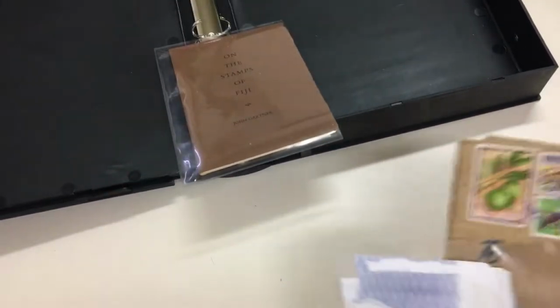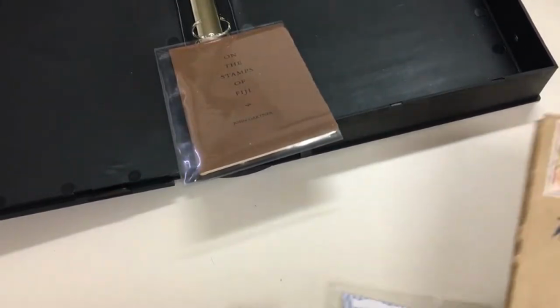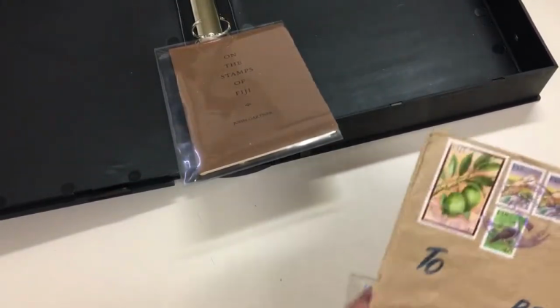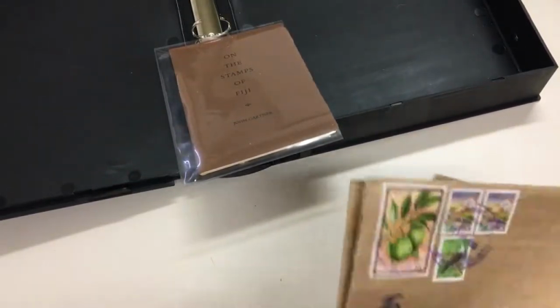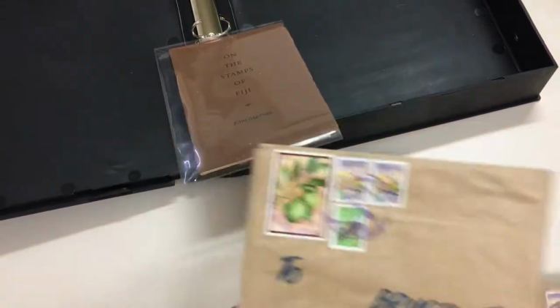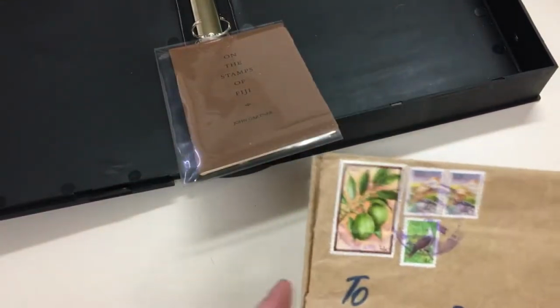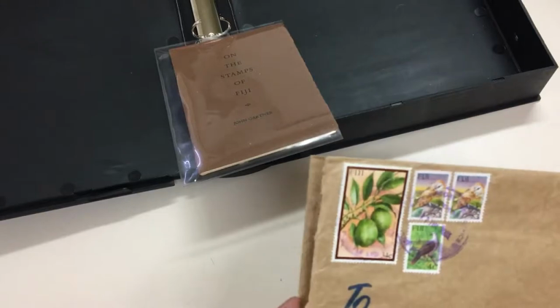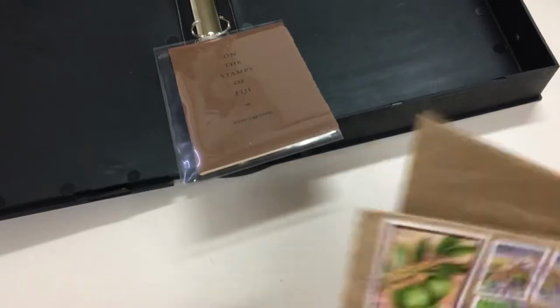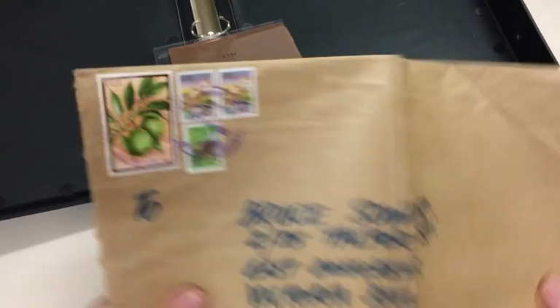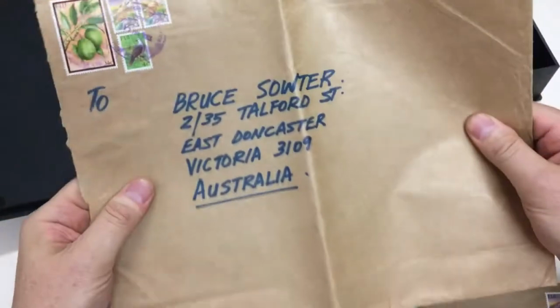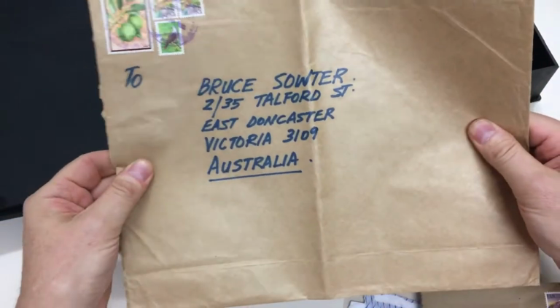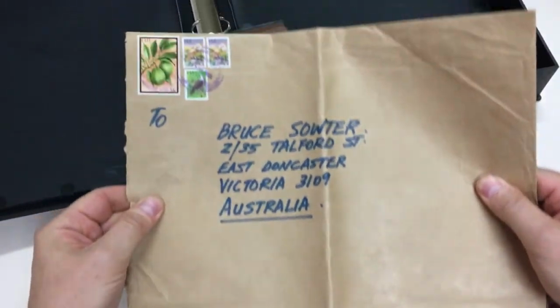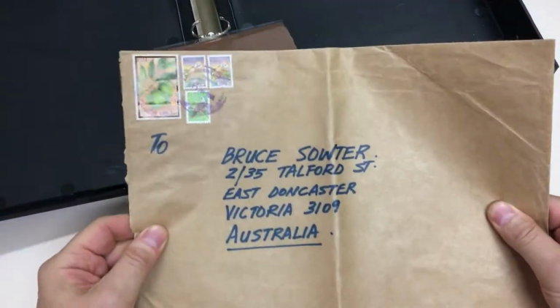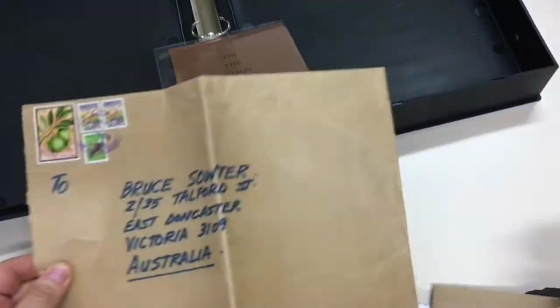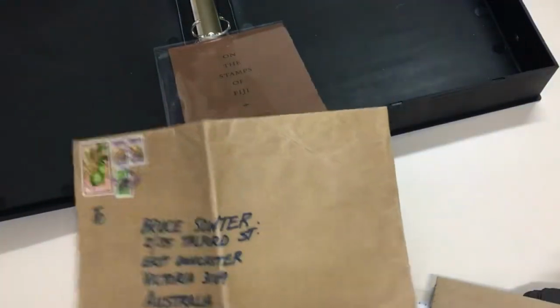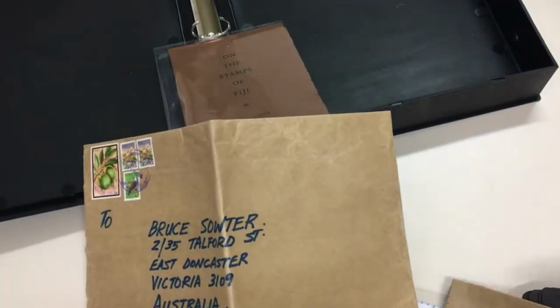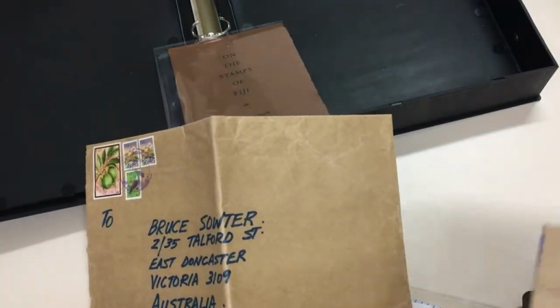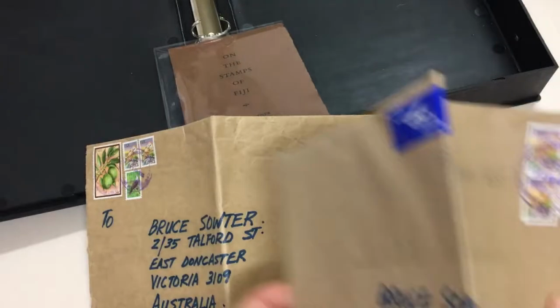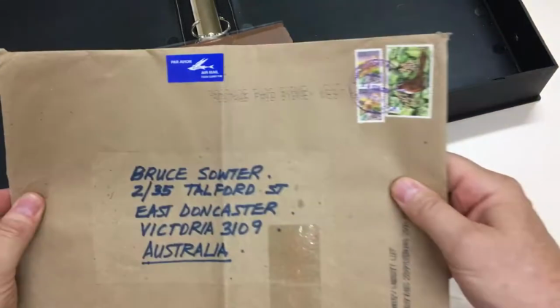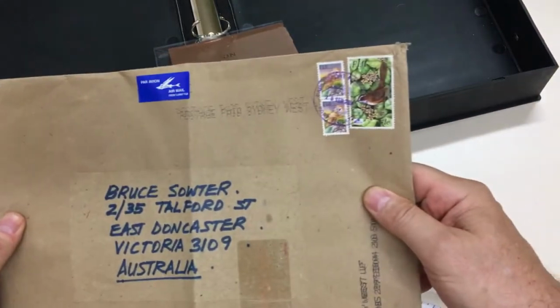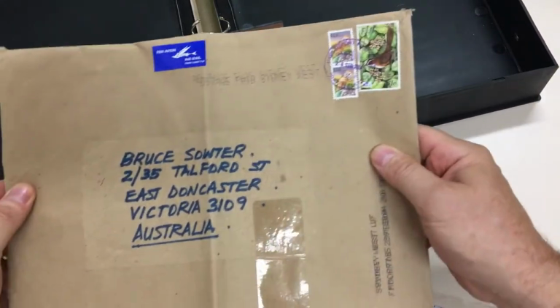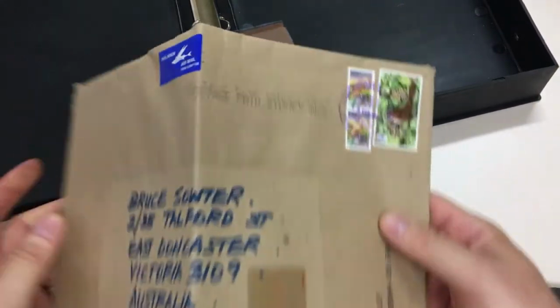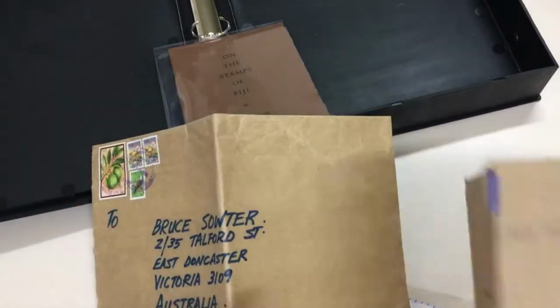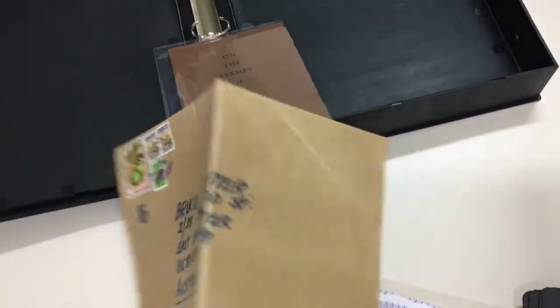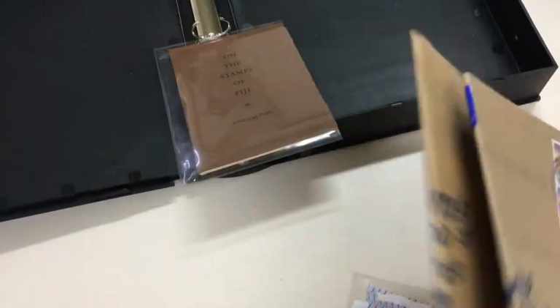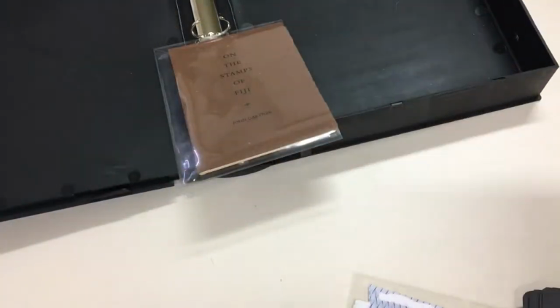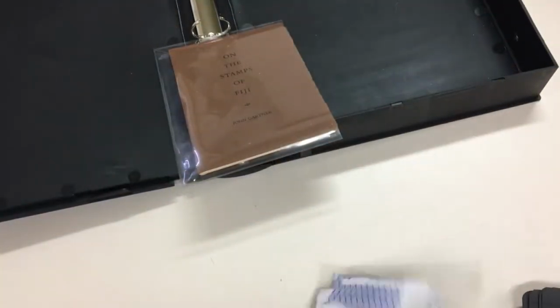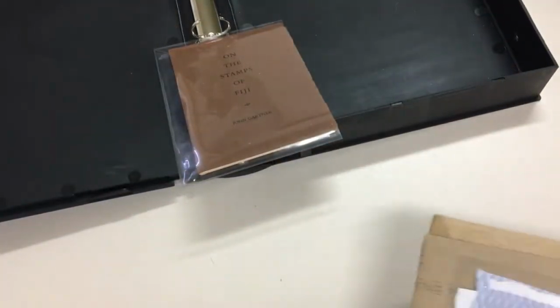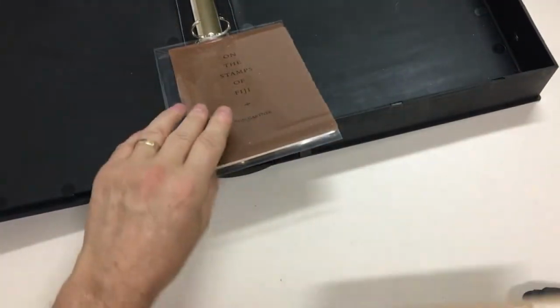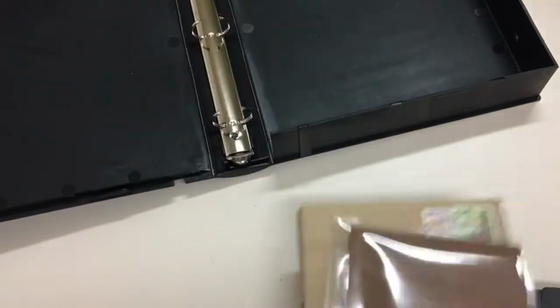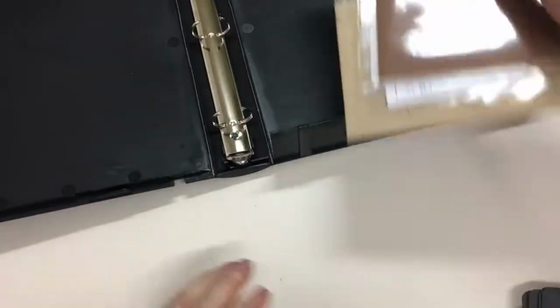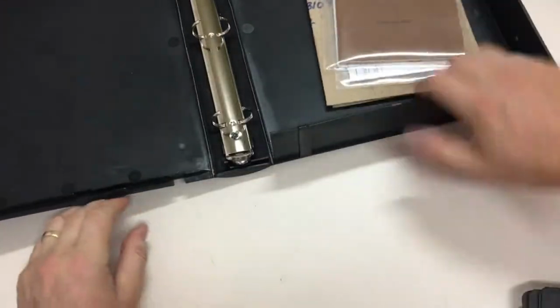It was at auction, so he paid whatever the price was. A couple of commercial oversized envelopes — very scarce. People generally don't keep big envelopes.